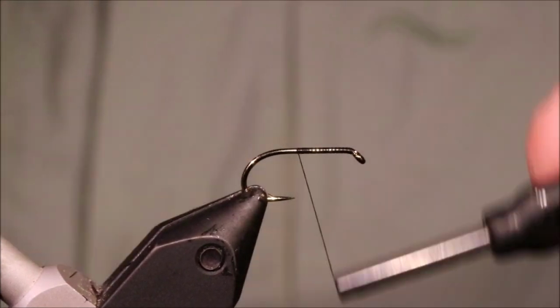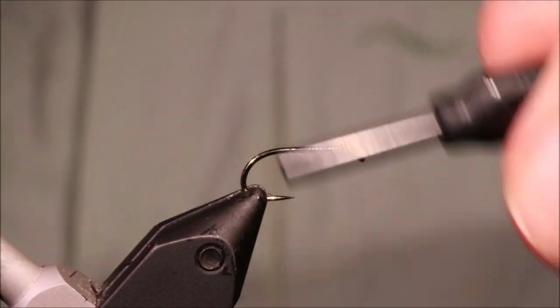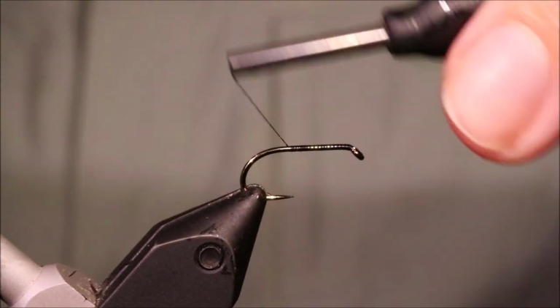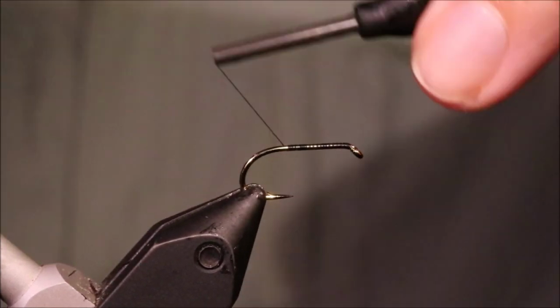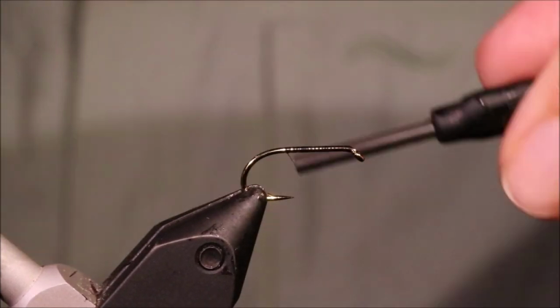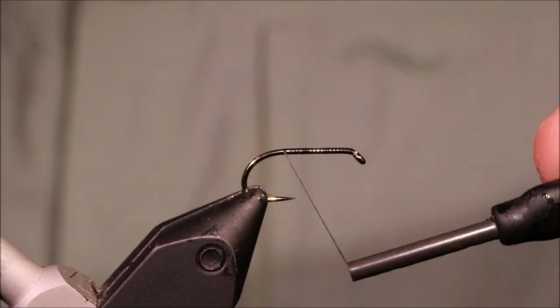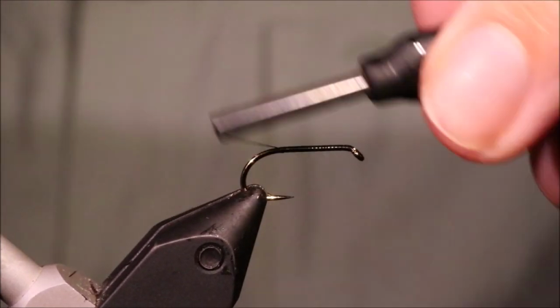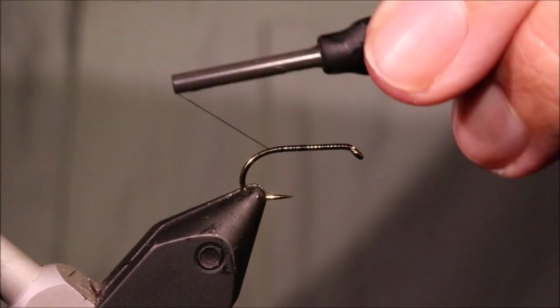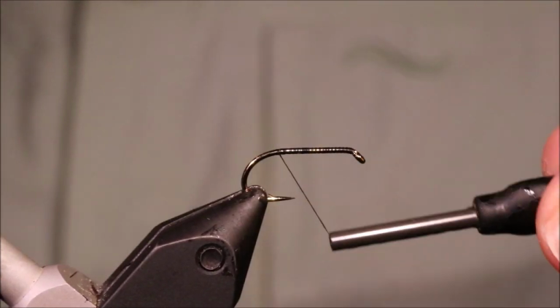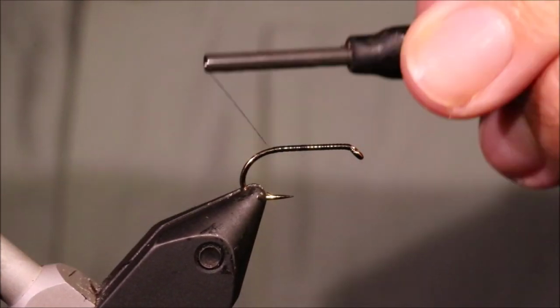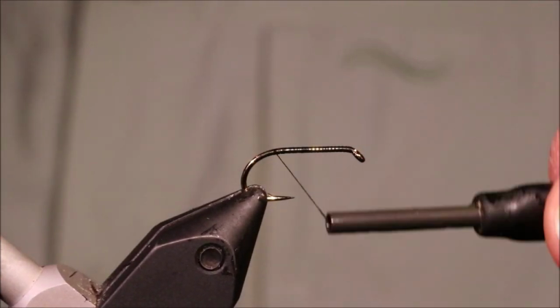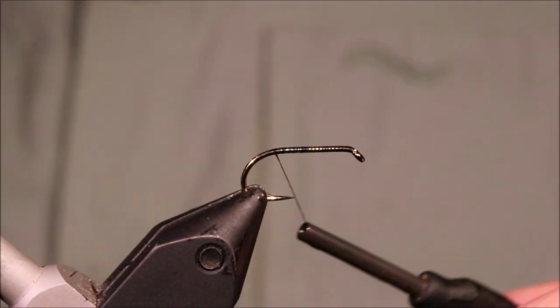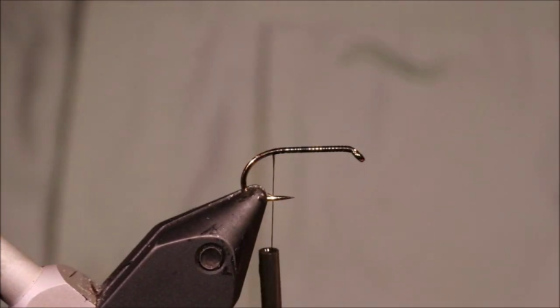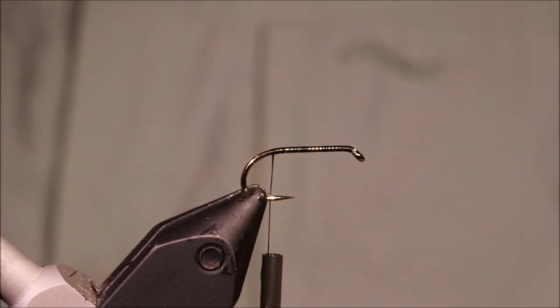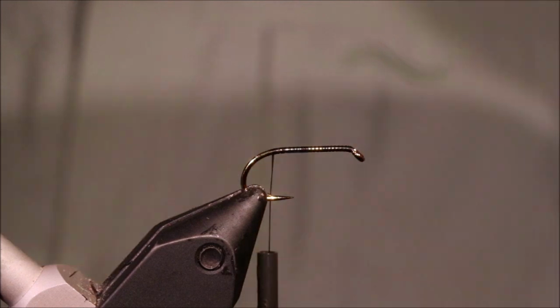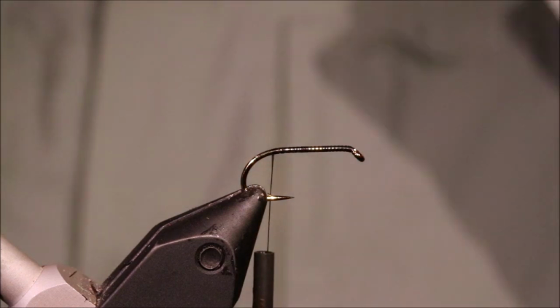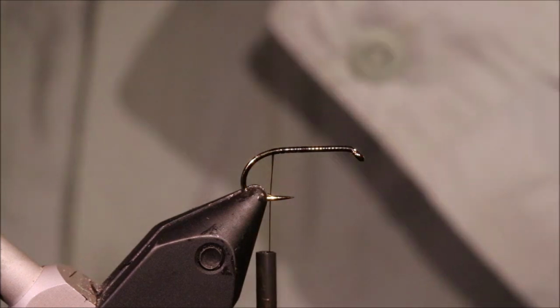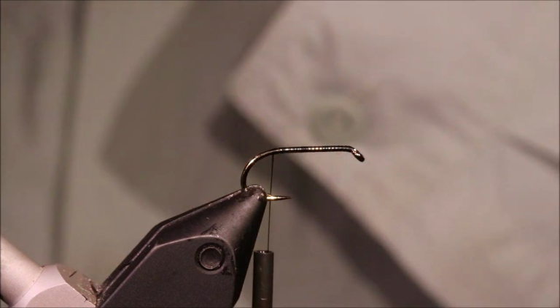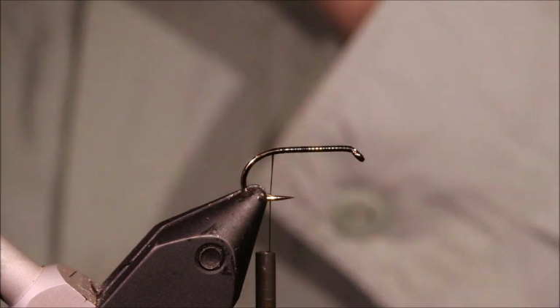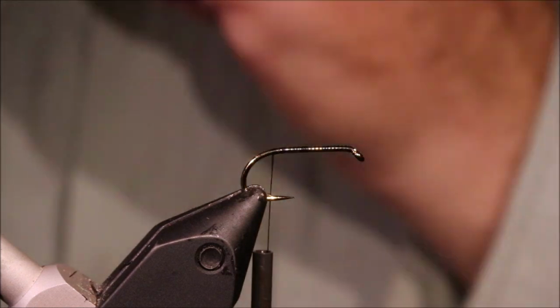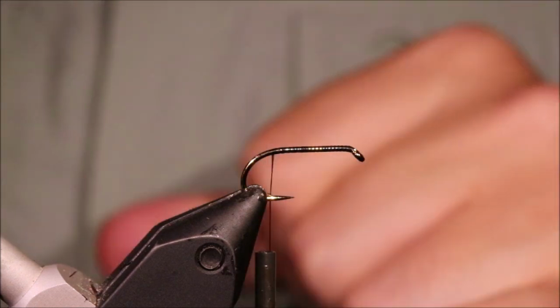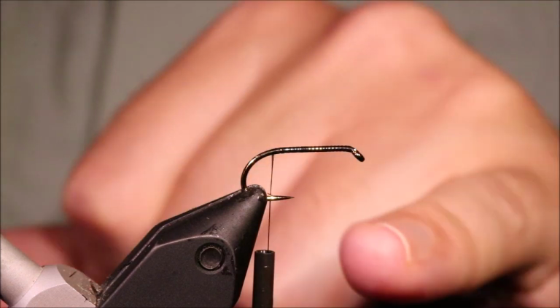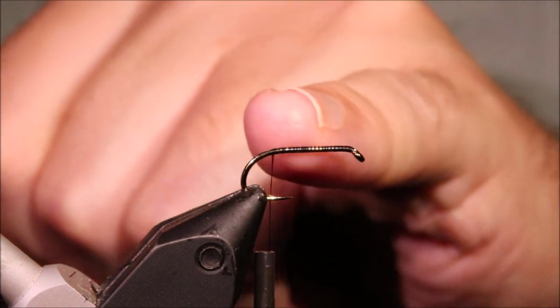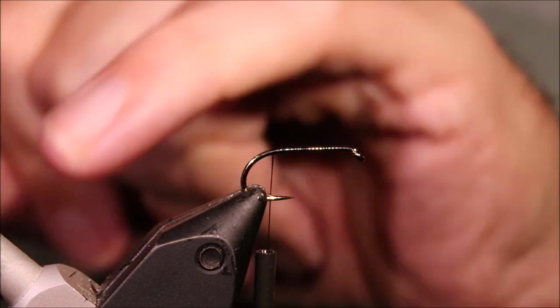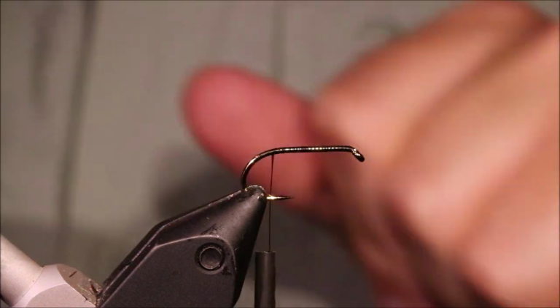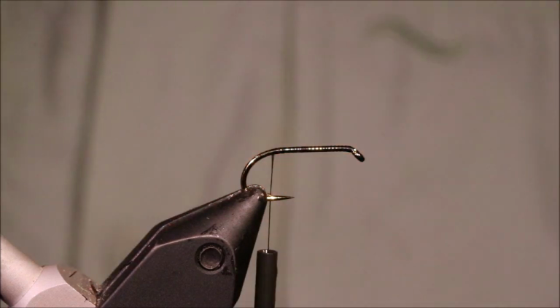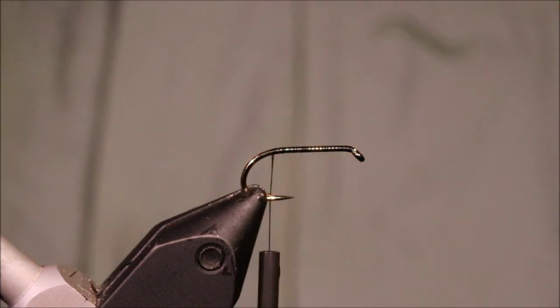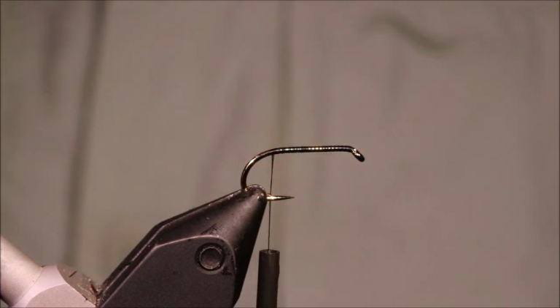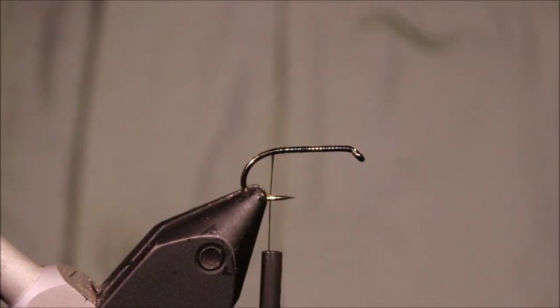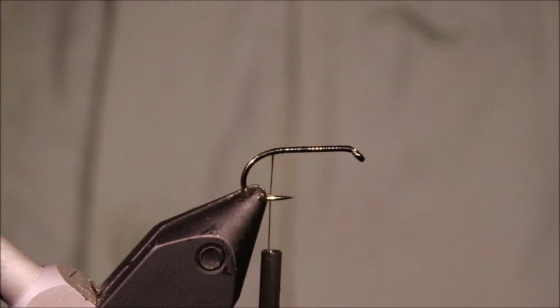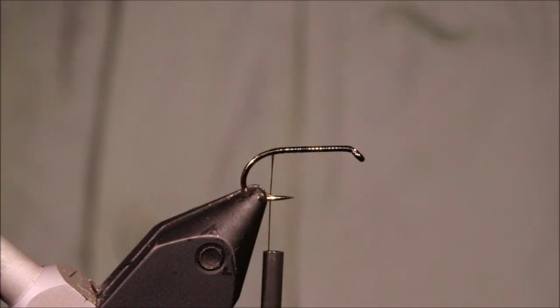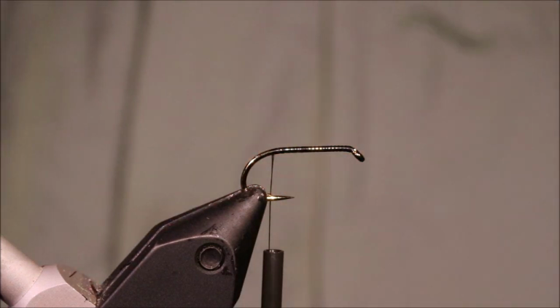So I've got my hook in my vise — it's a size 10 Camazan B175. I've run on some uni-thread in black.